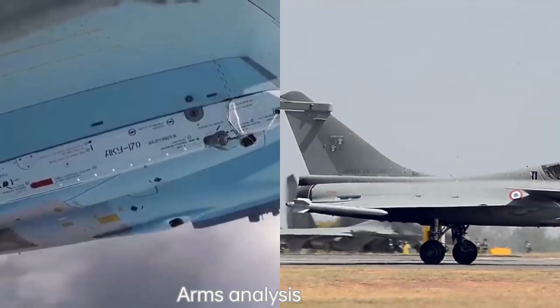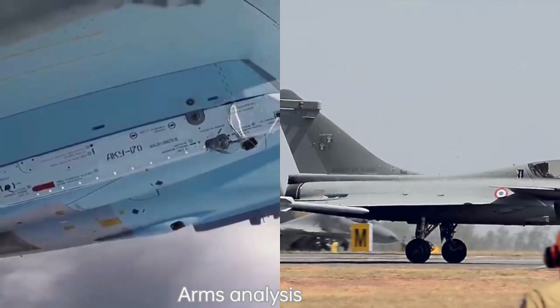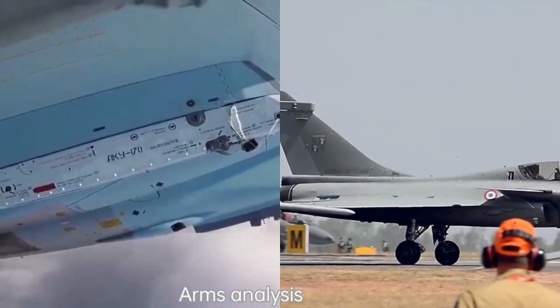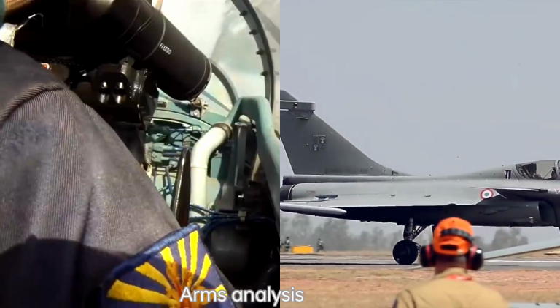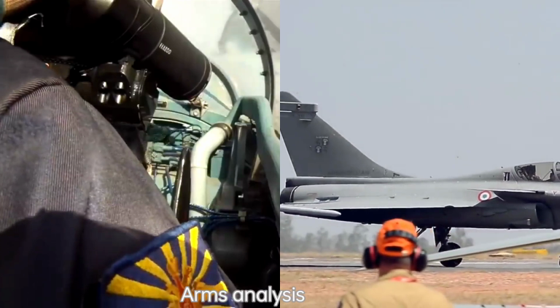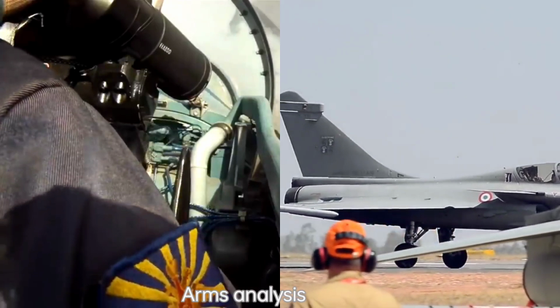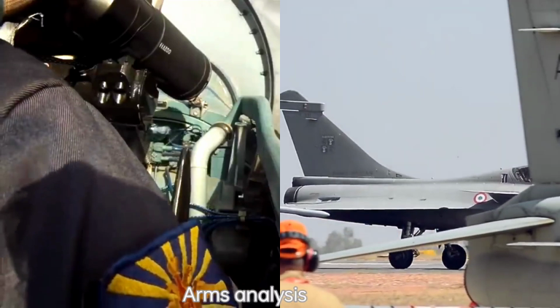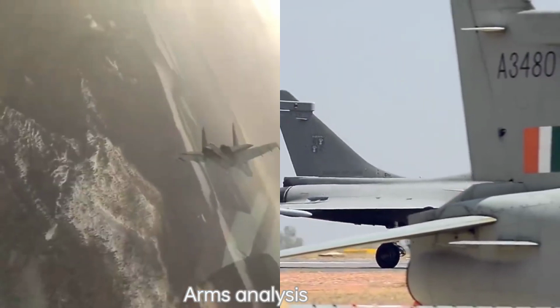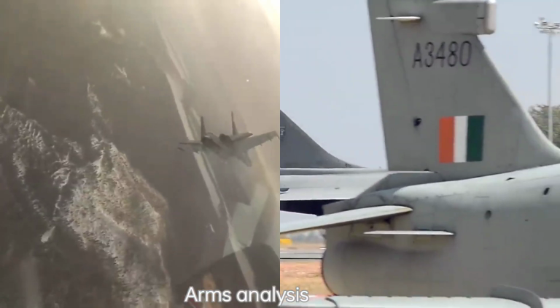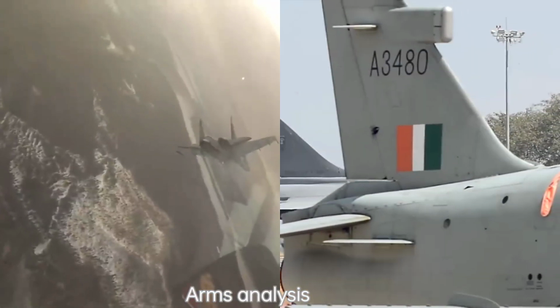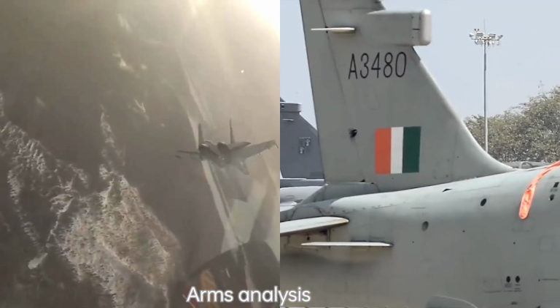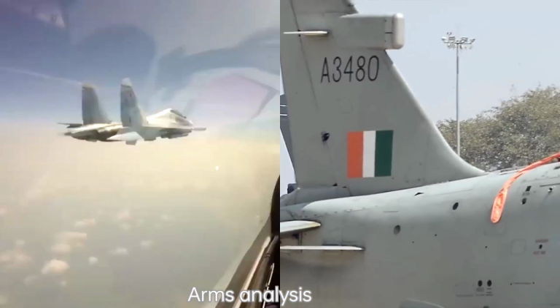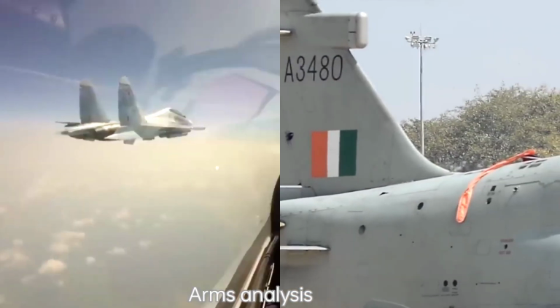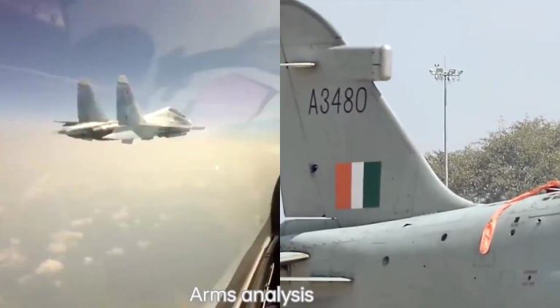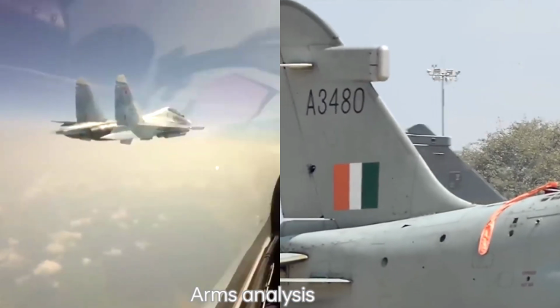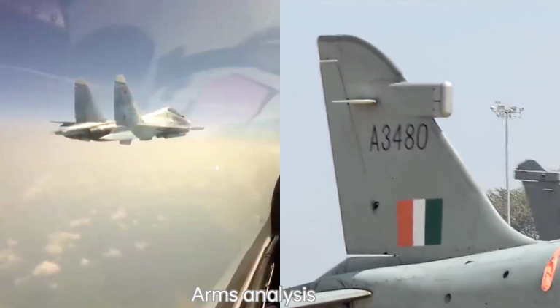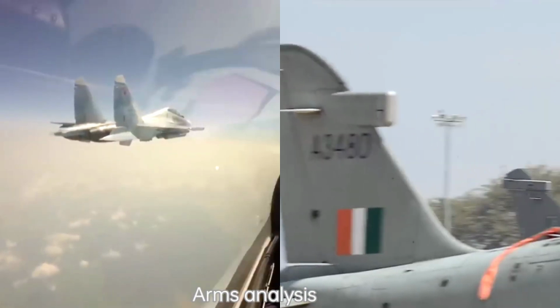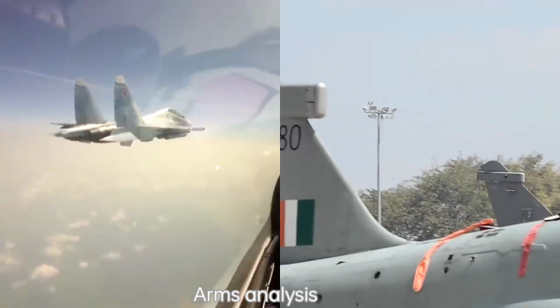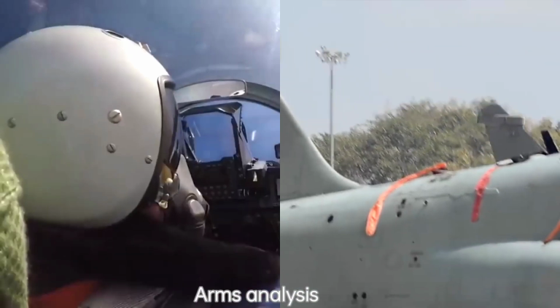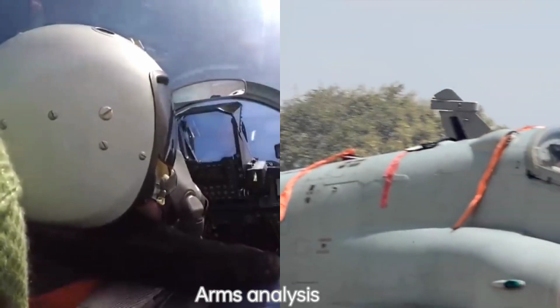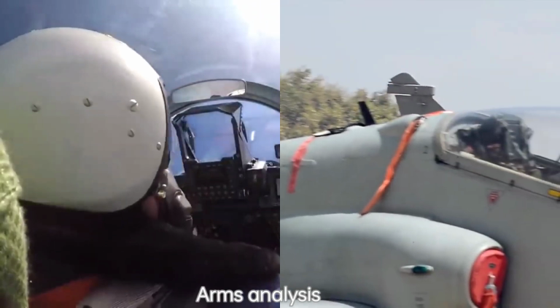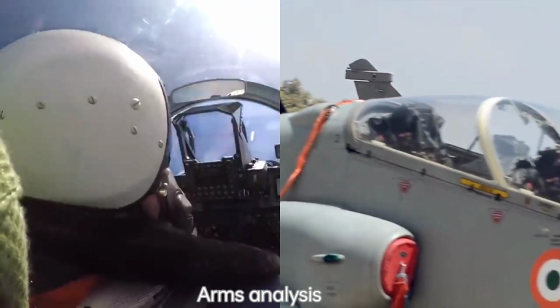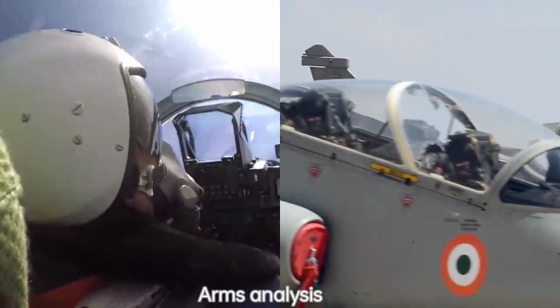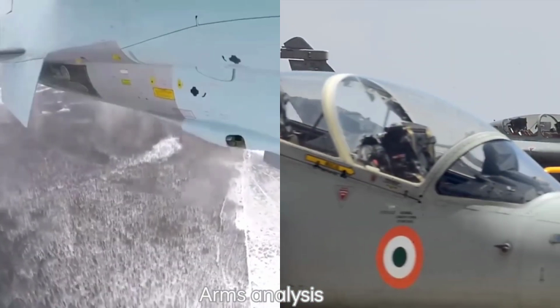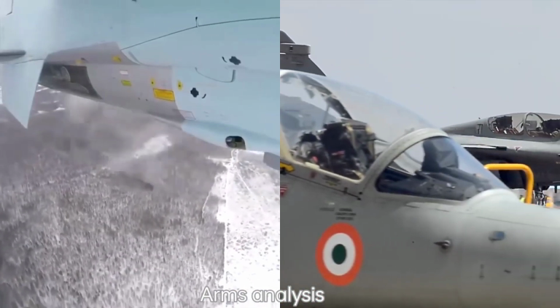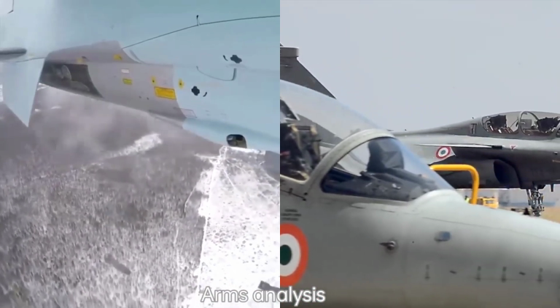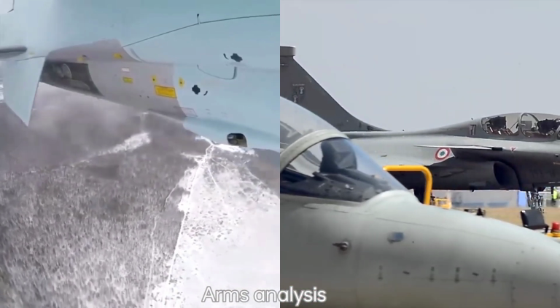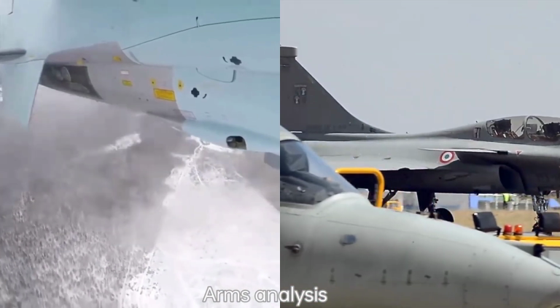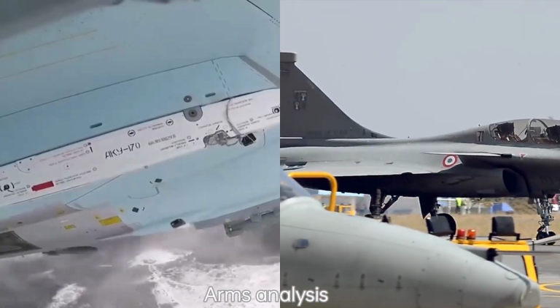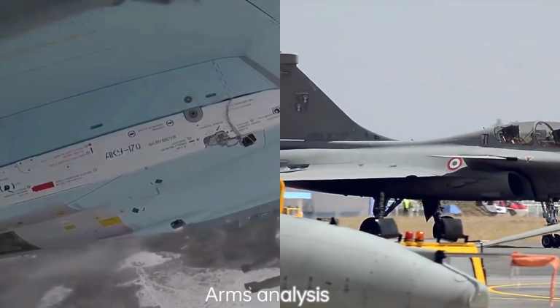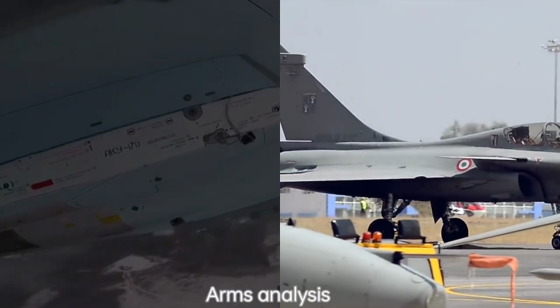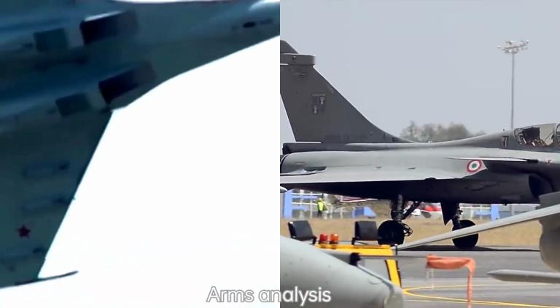Avionics and Sensors: the Su-35 features advanced avionics and sensor systems, including a powerful radar, infrared search and track (IRST) system, and electronic warfare capabilities.